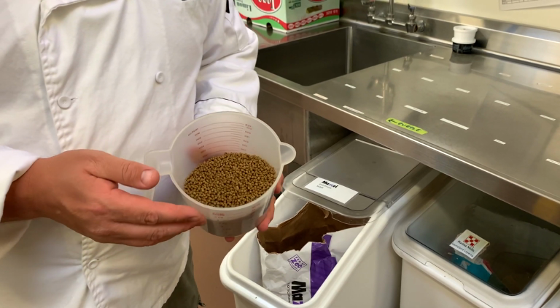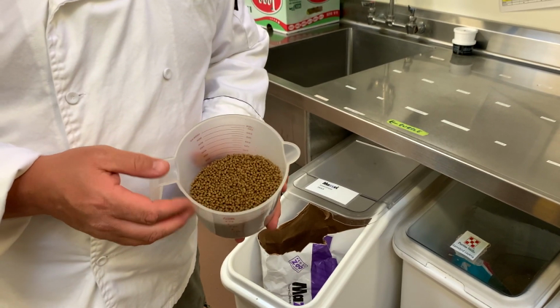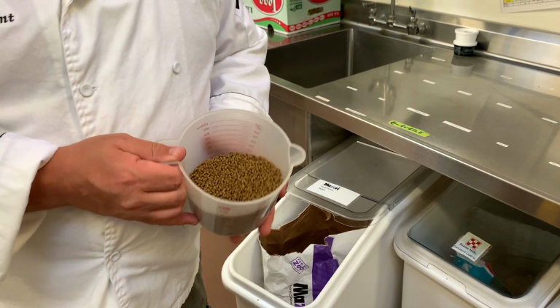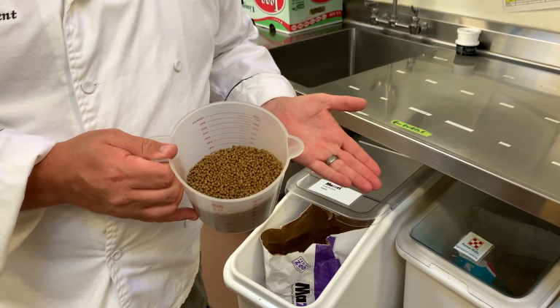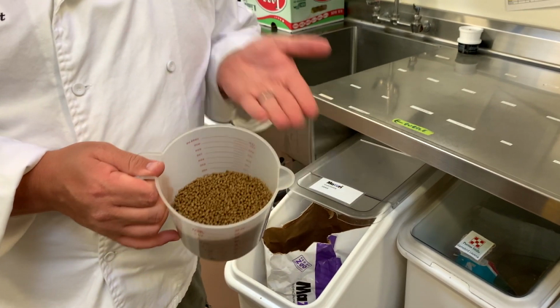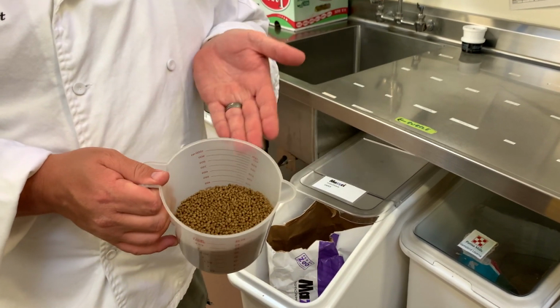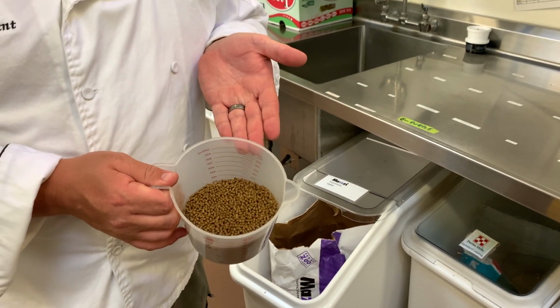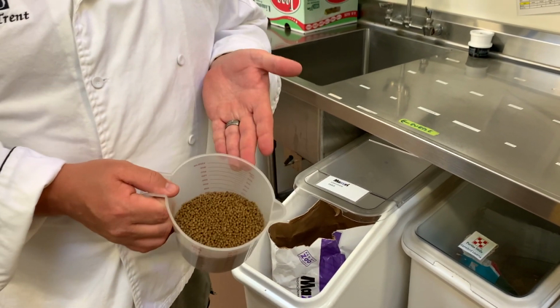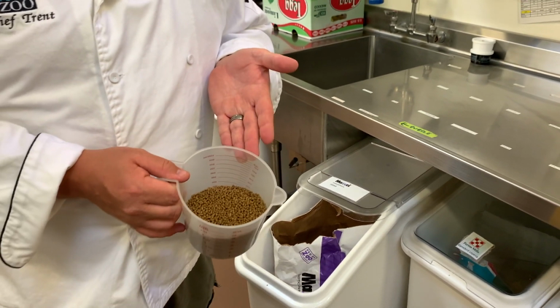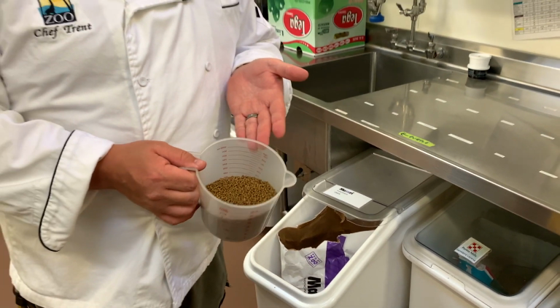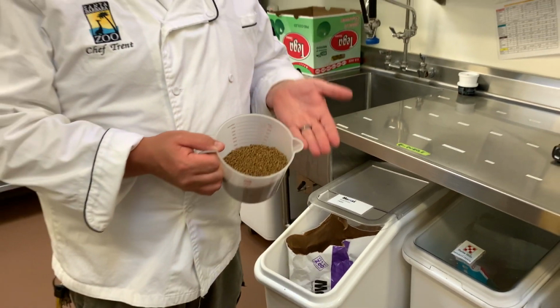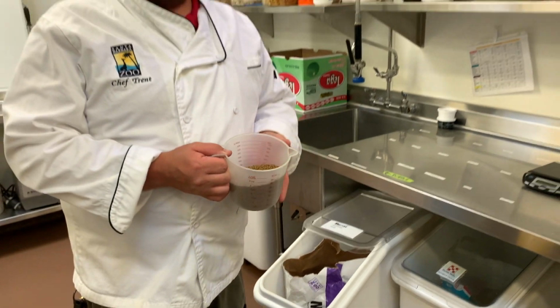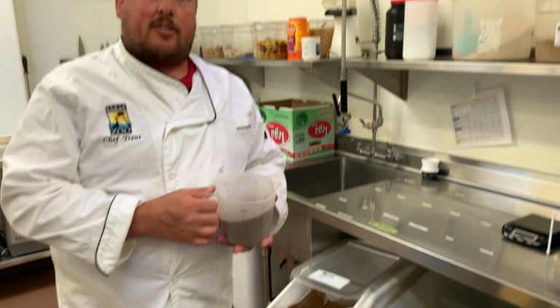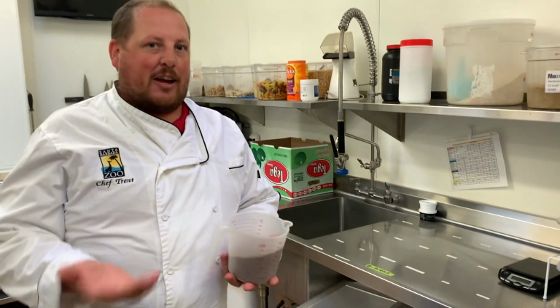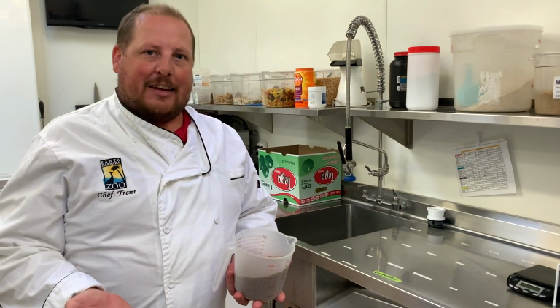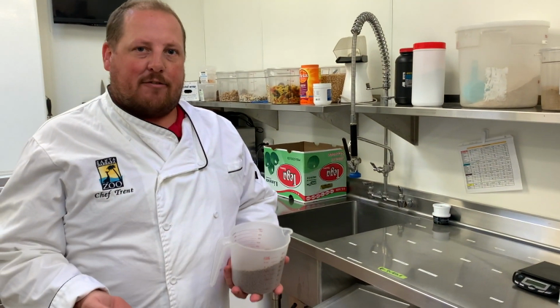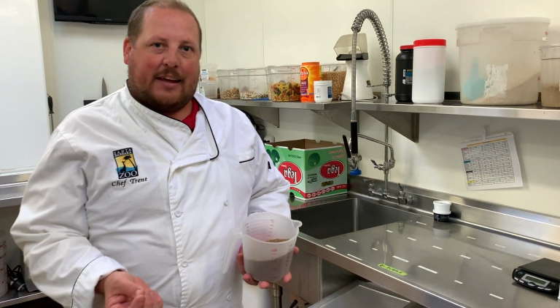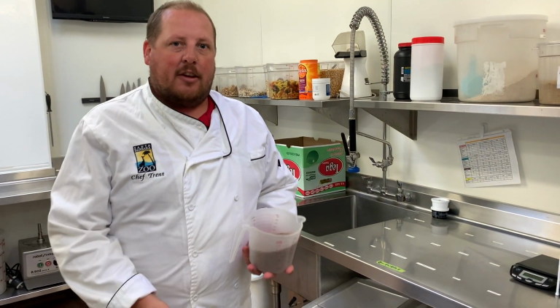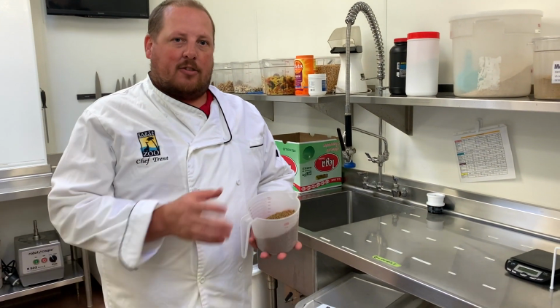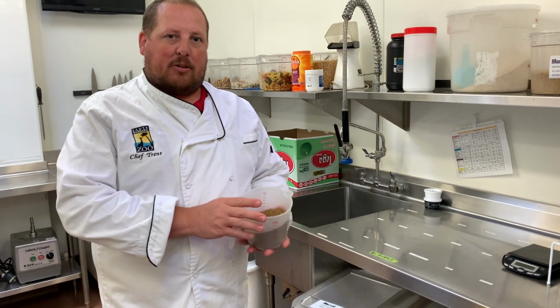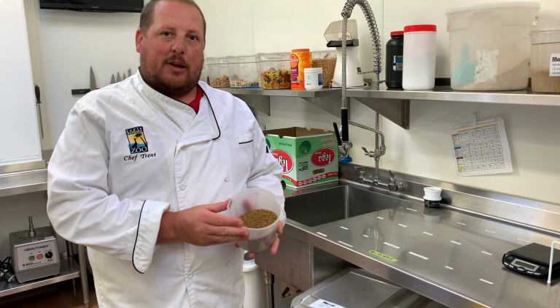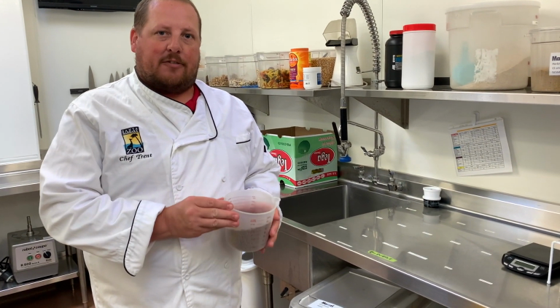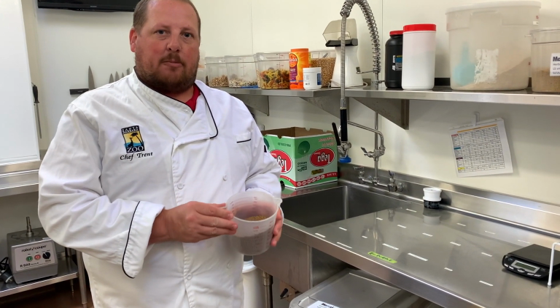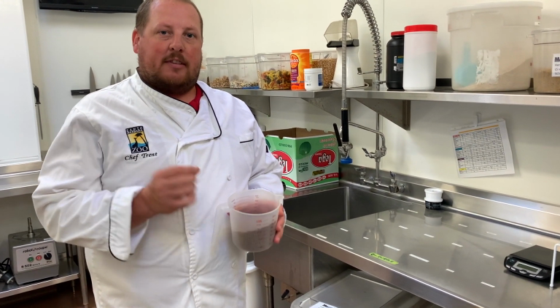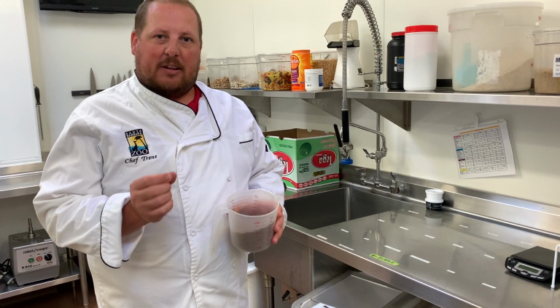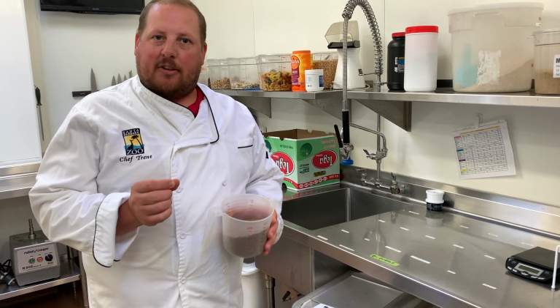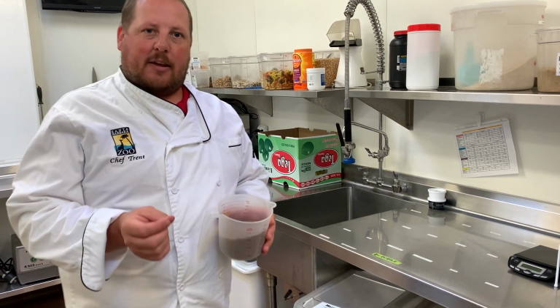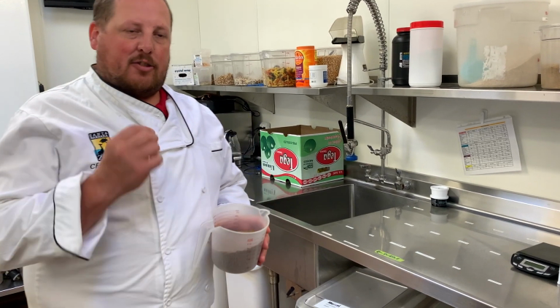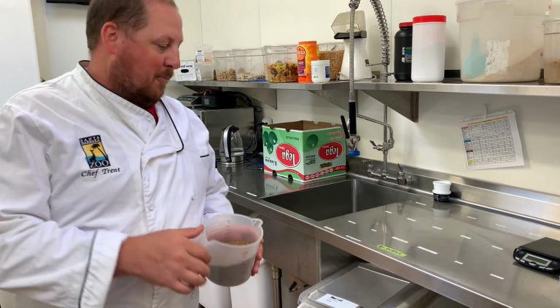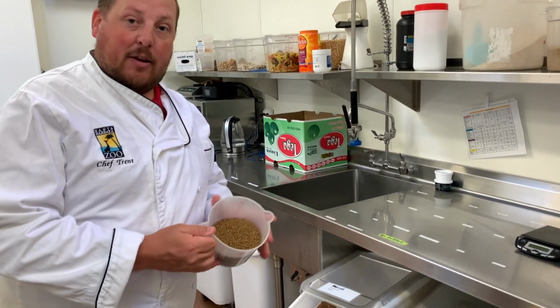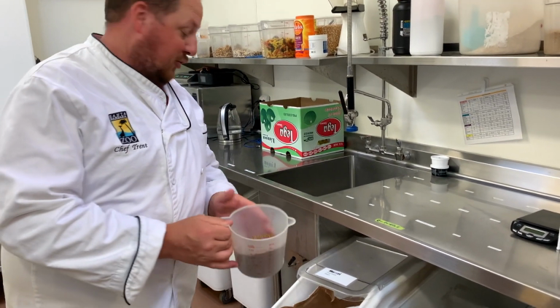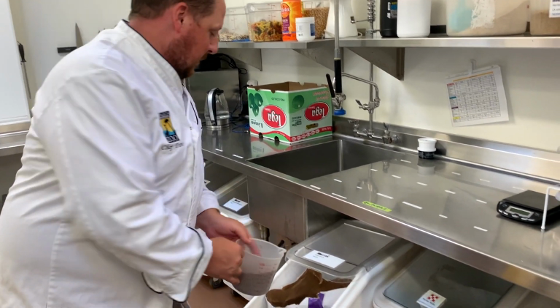Now, you might think — giant anteaters, why are they eating something so small? The reason behind that is, giant anteaters have no teeth. So the special food that we need to feed them needs to be small enough for them to consume without actually chewing it.